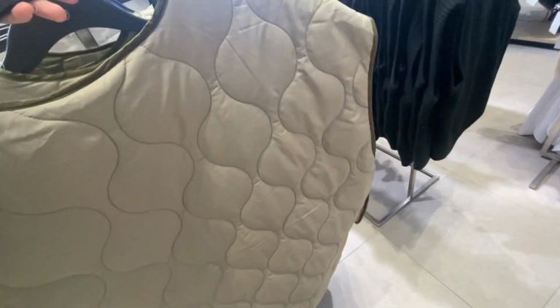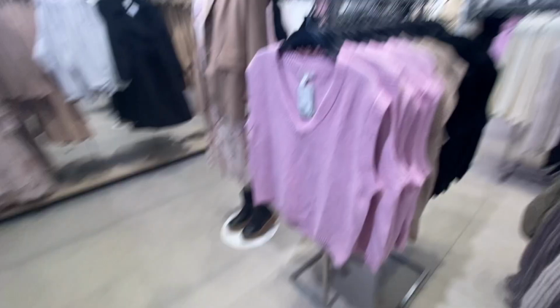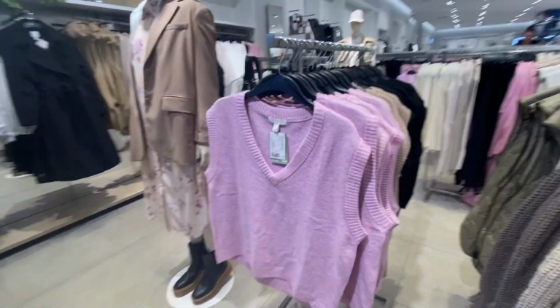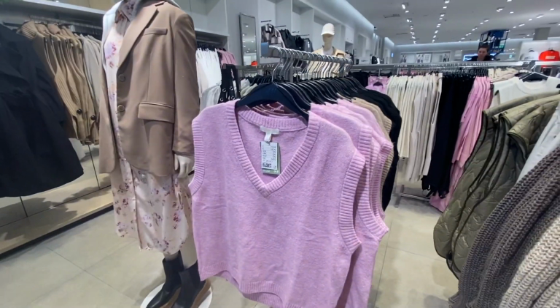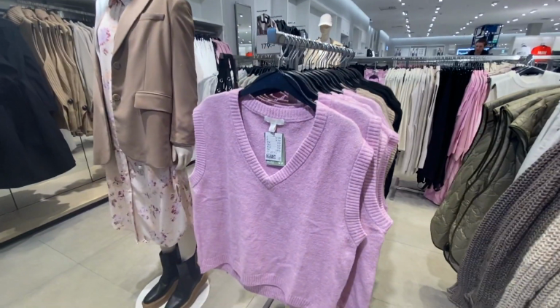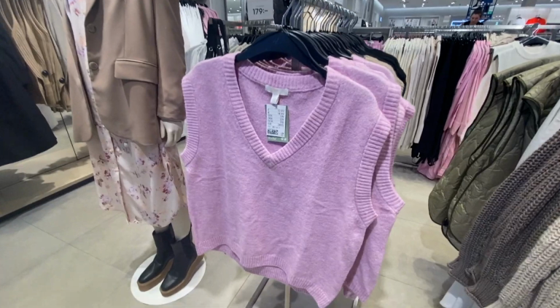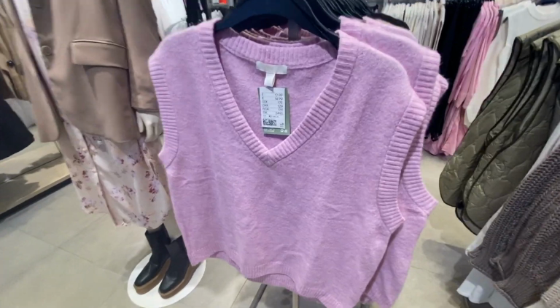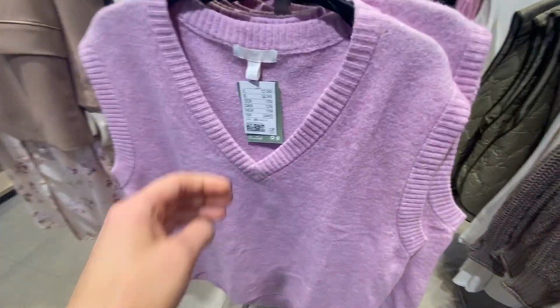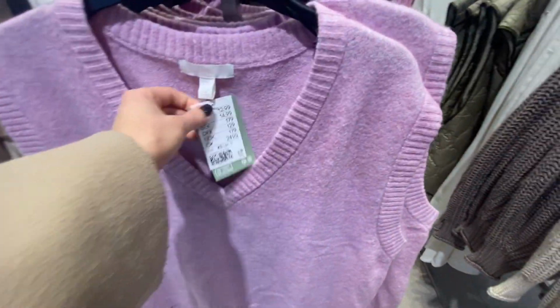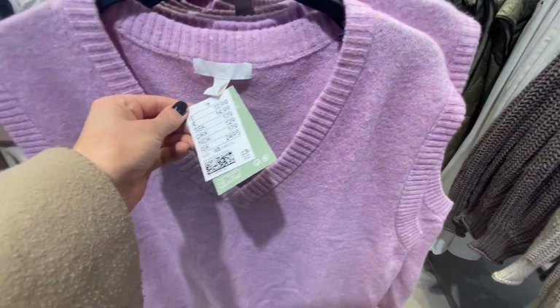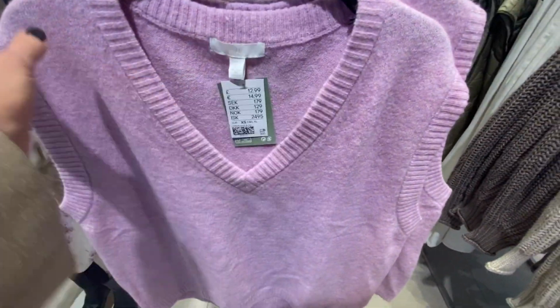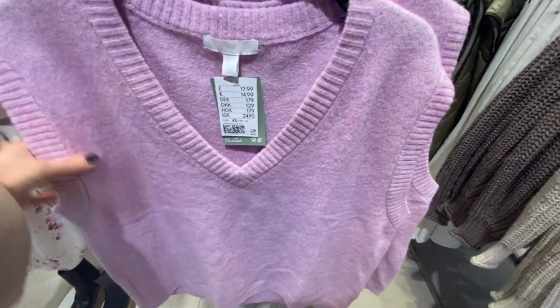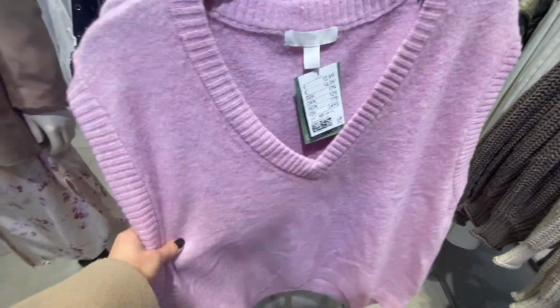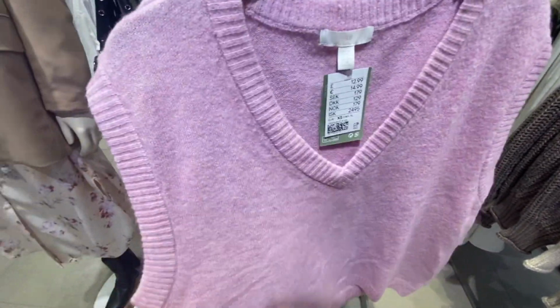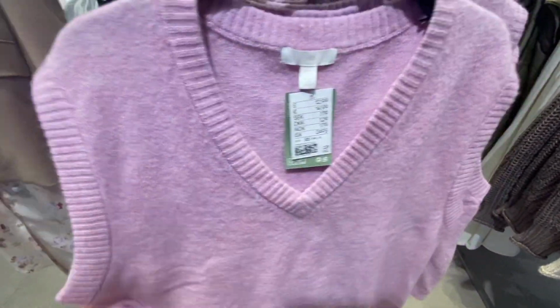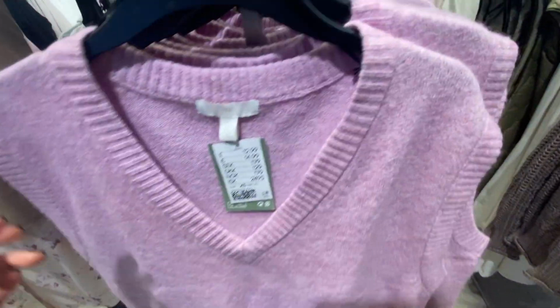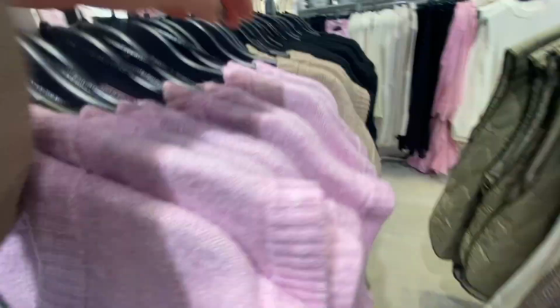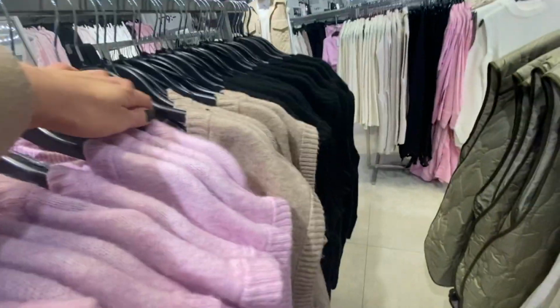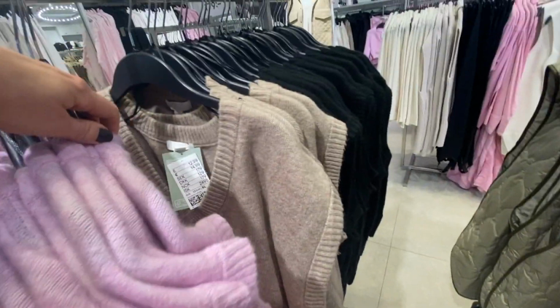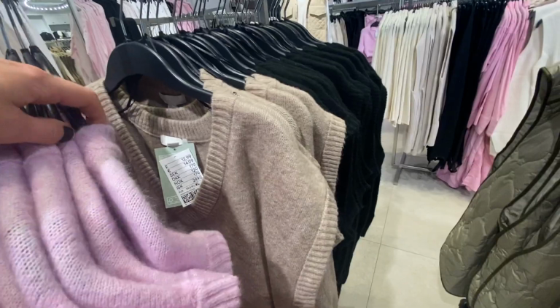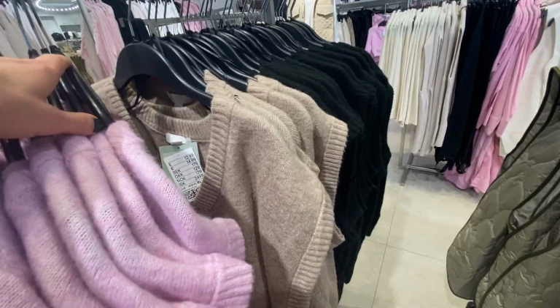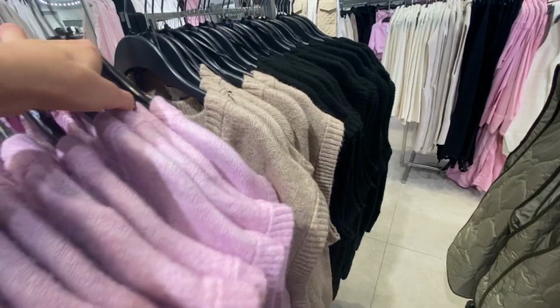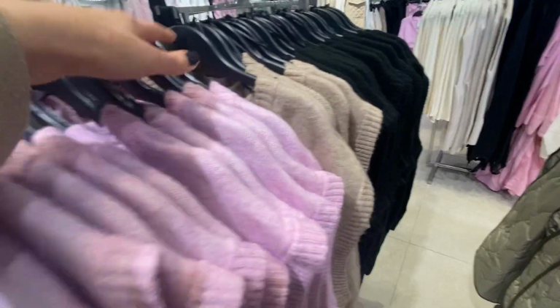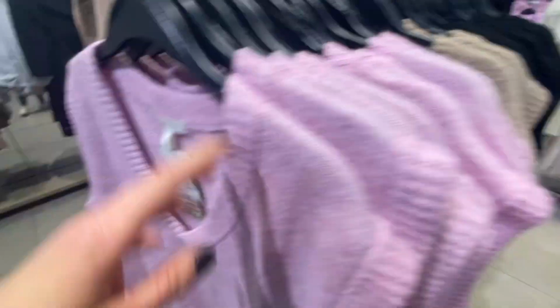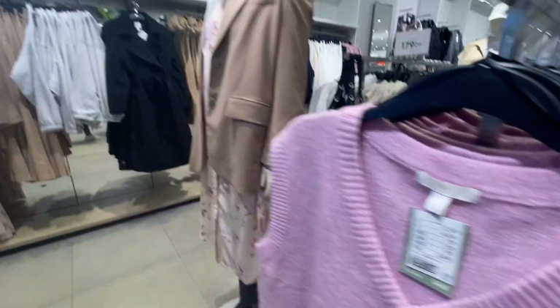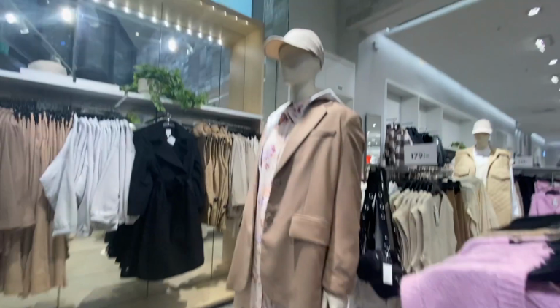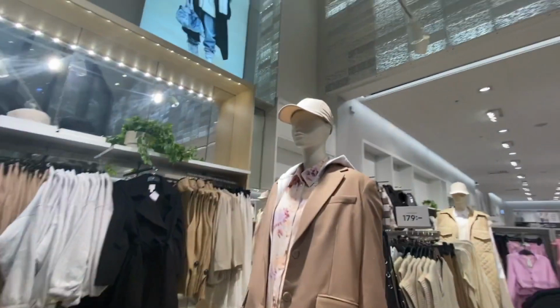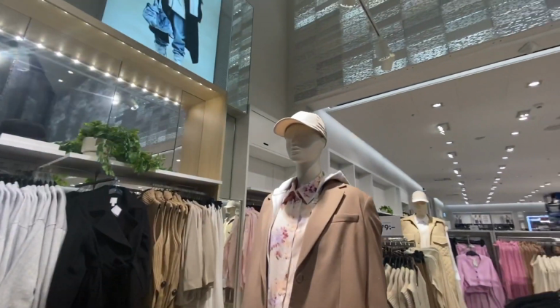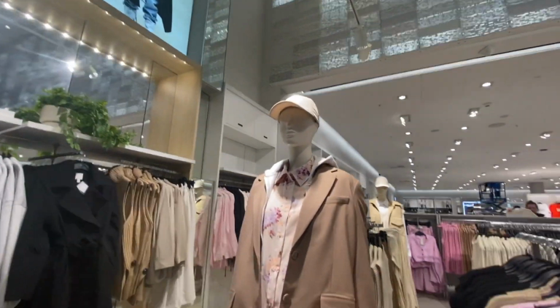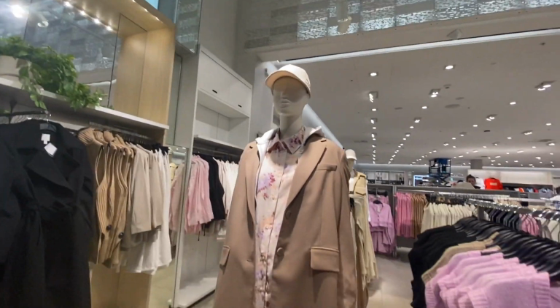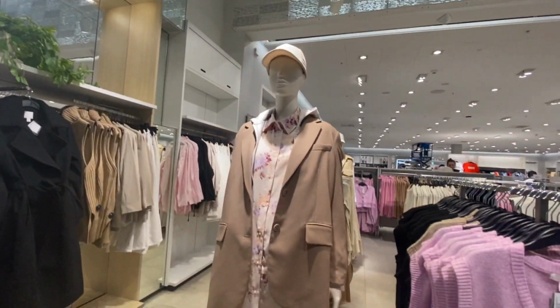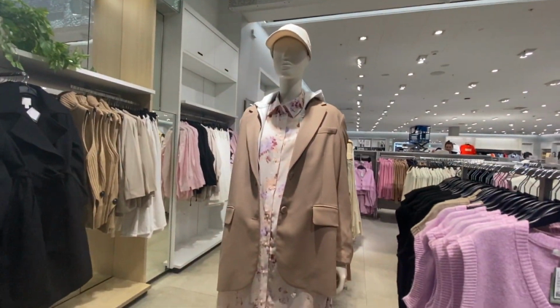Then we have this little short vest — I believe I showed you this last time as well. I'm not particularly a fan of it, and also not particularly a fan of this mannequin either.